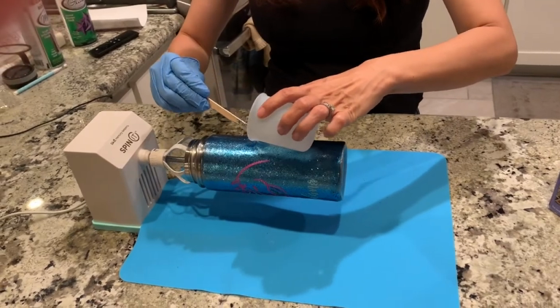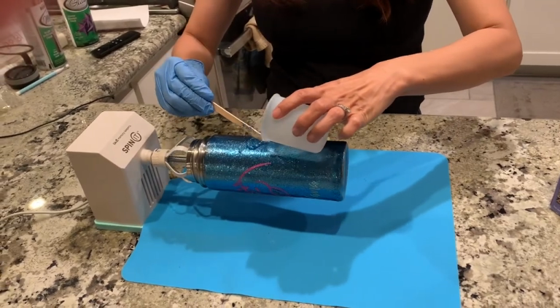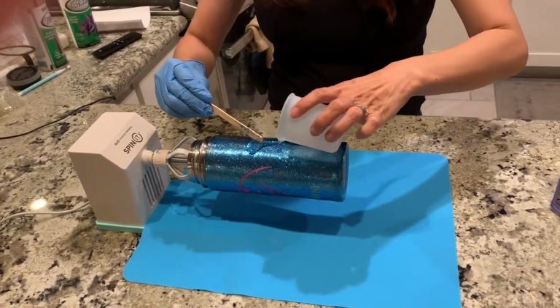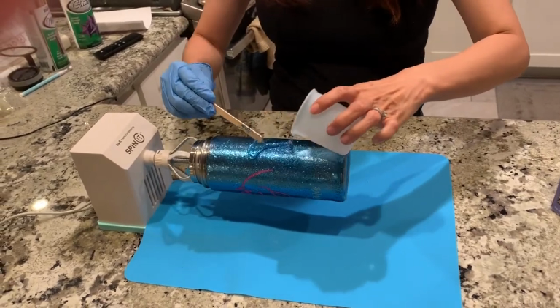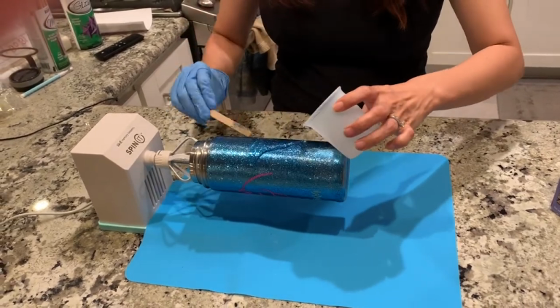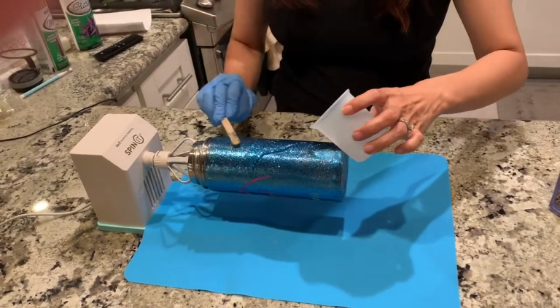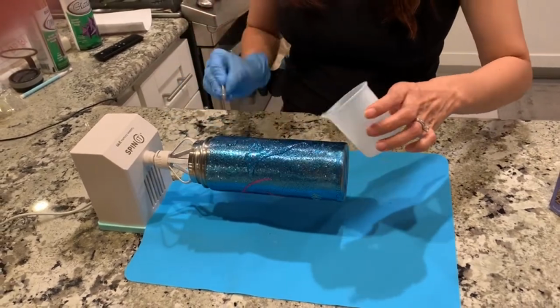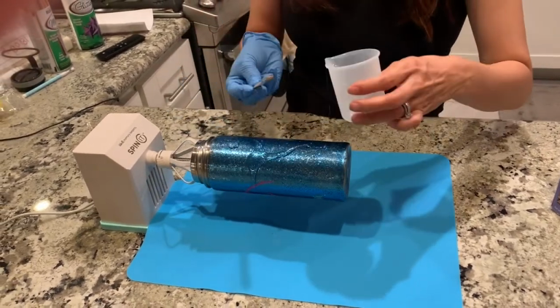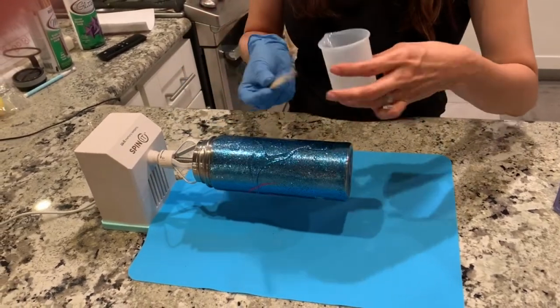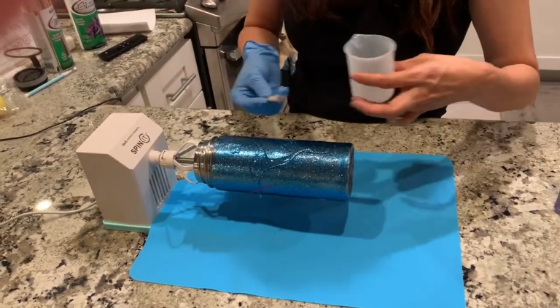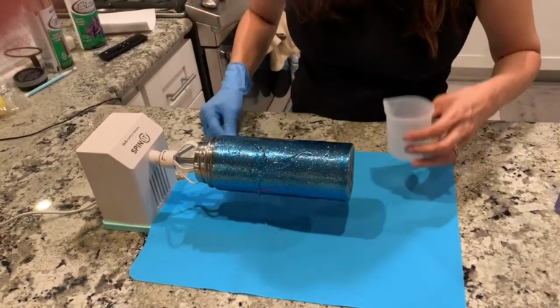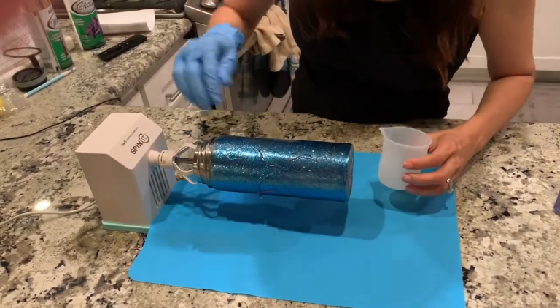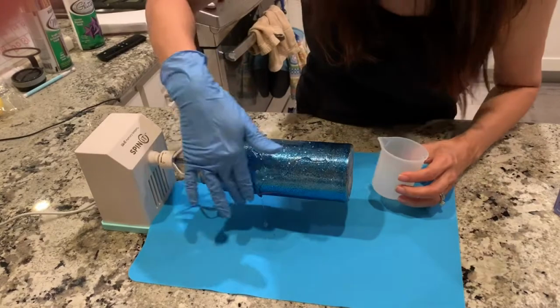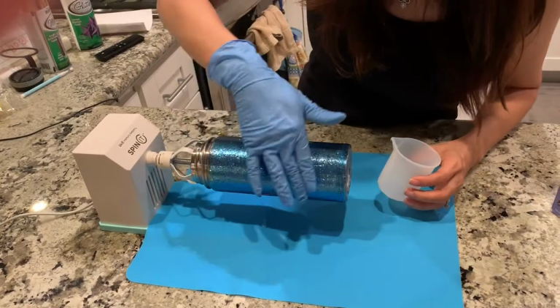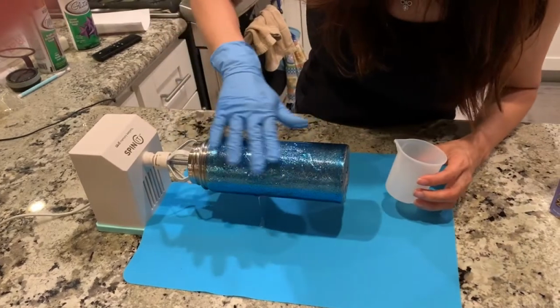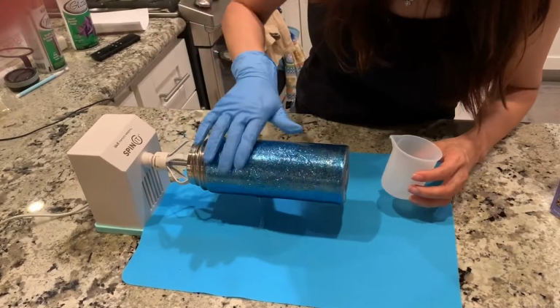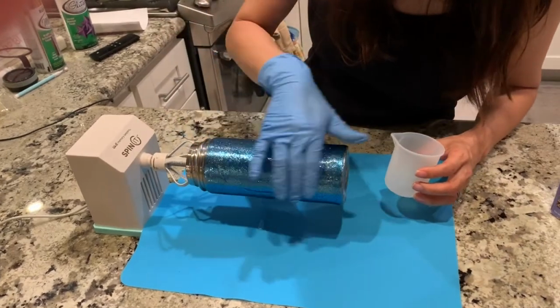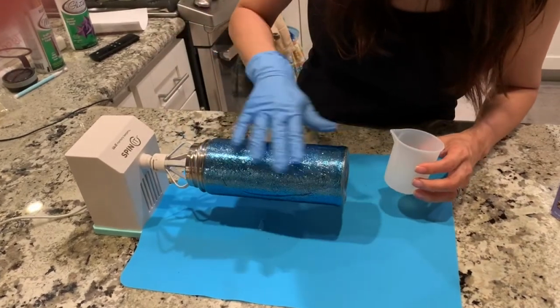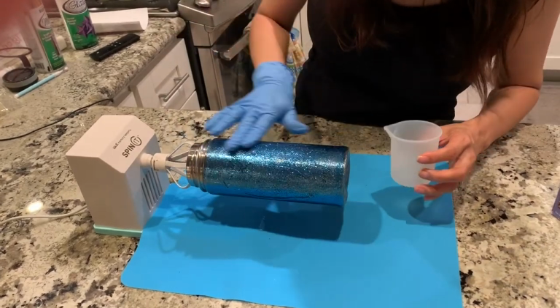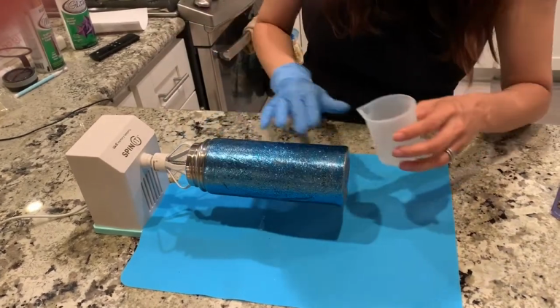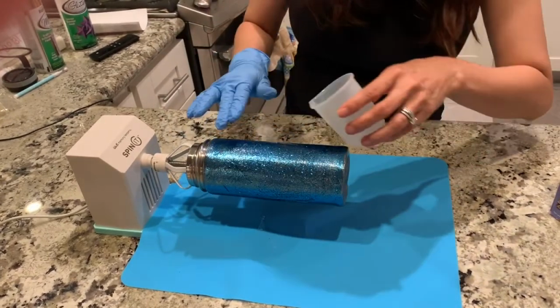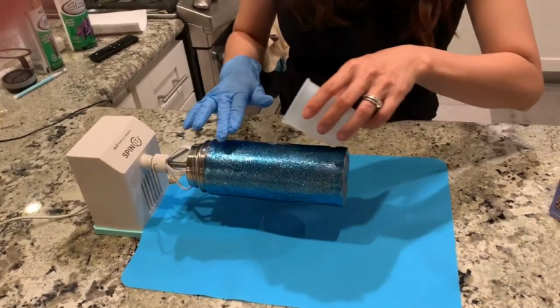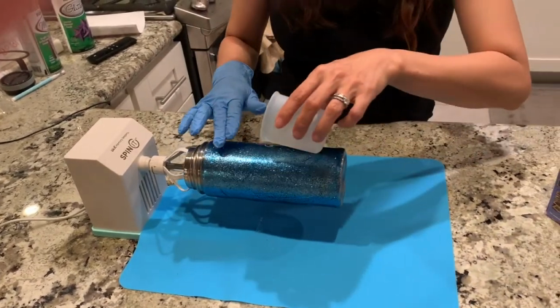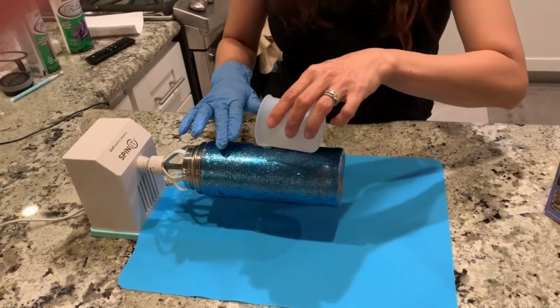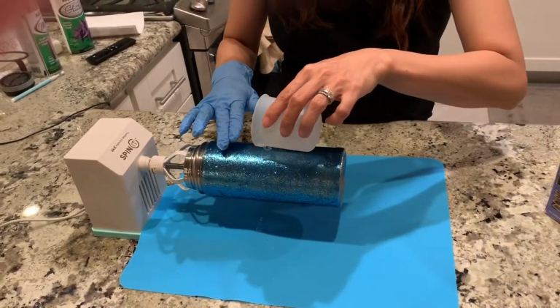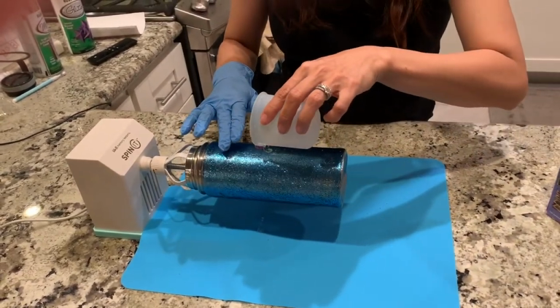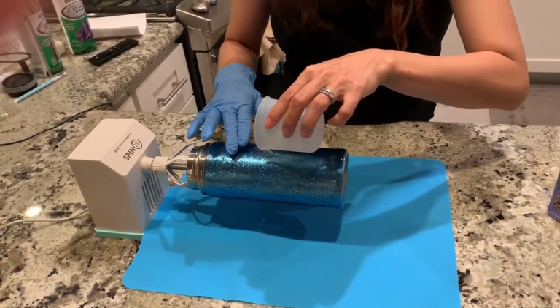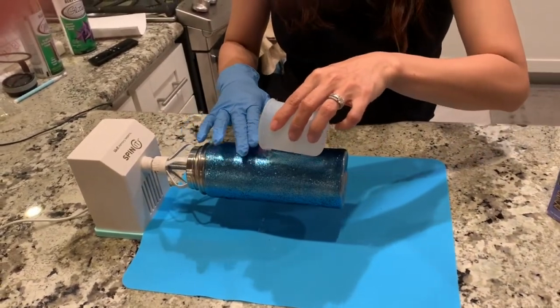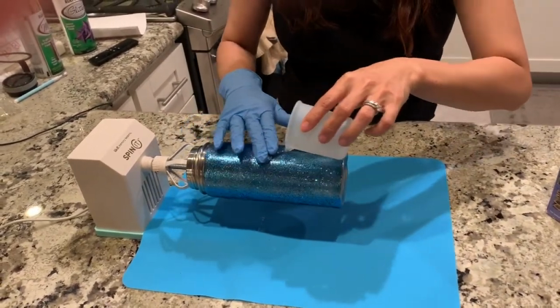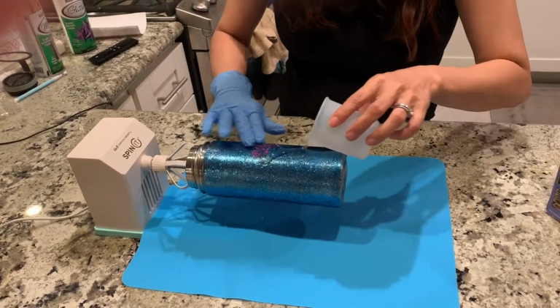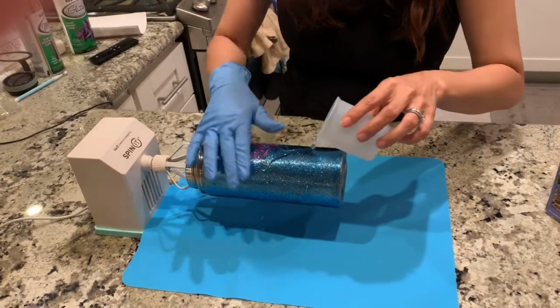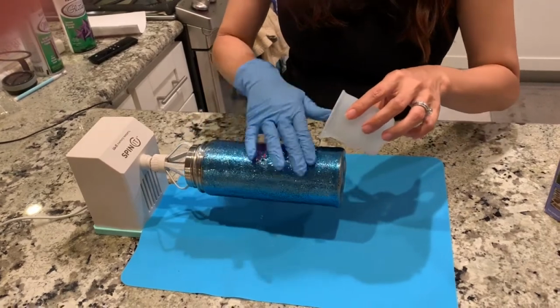Using my nice silicone cup, I'm pouring it on and using my gloved hand to apply it evenly.